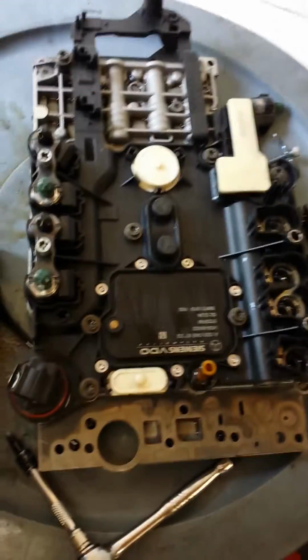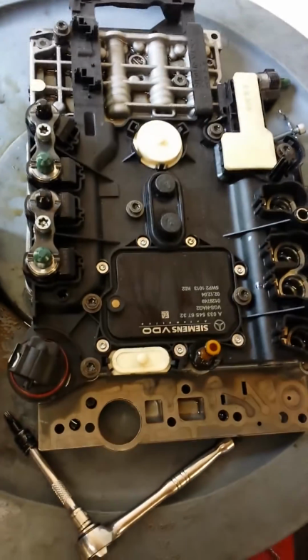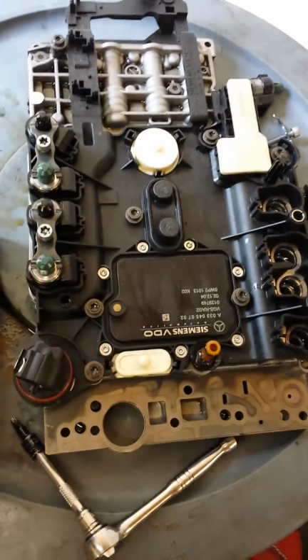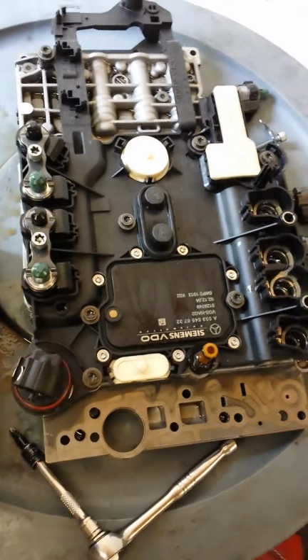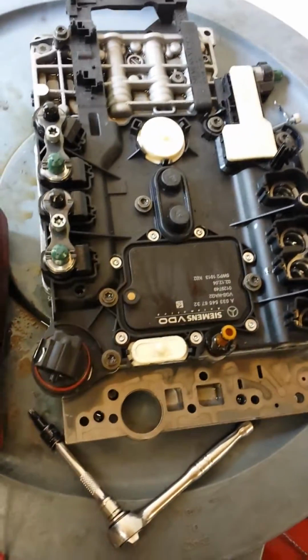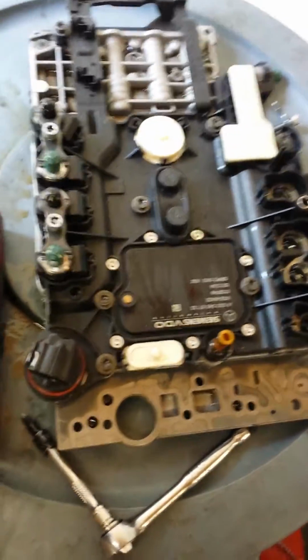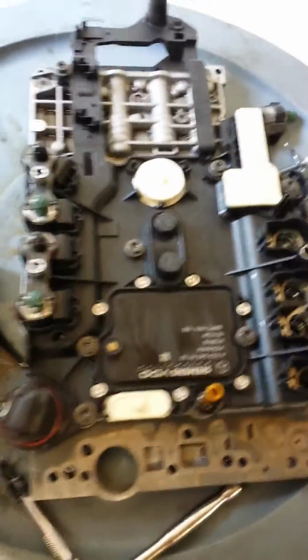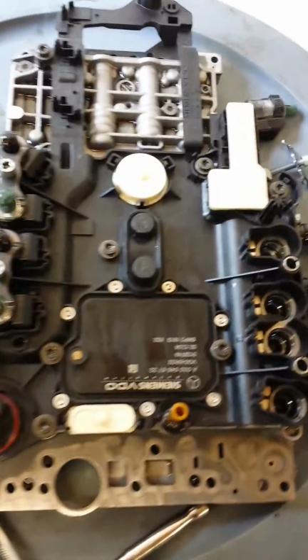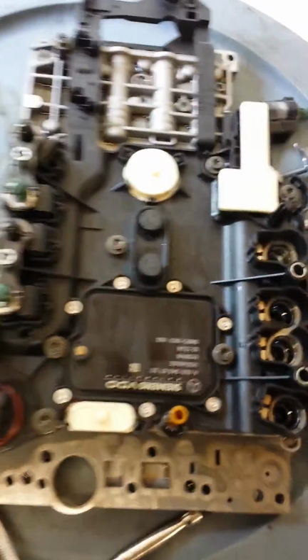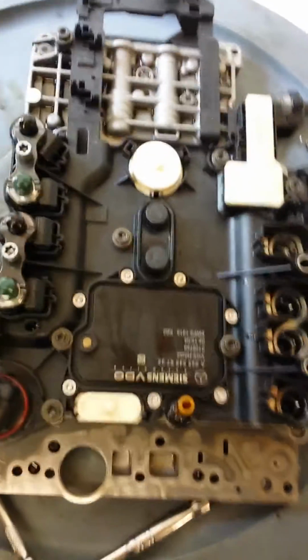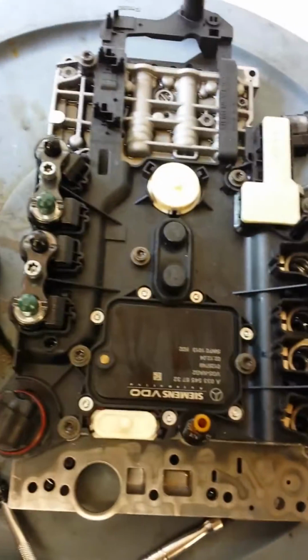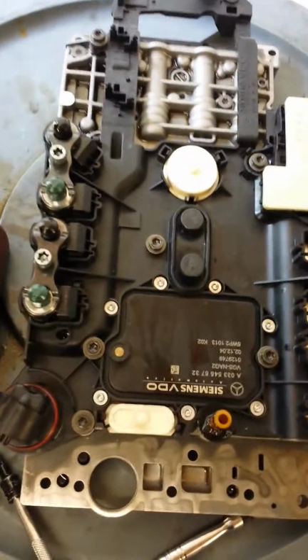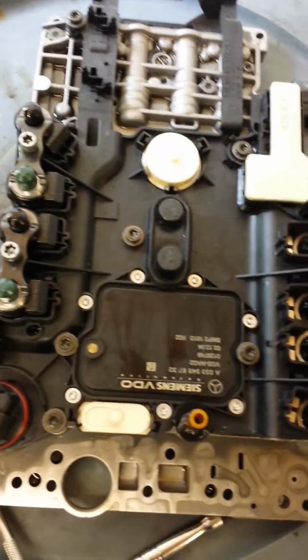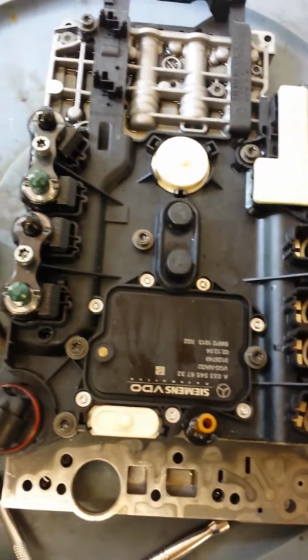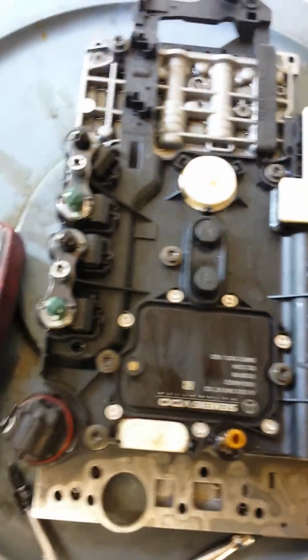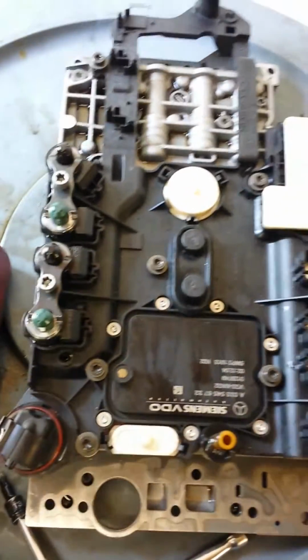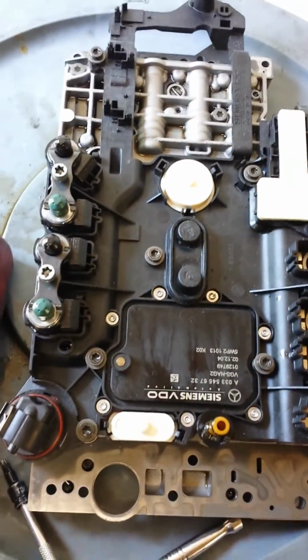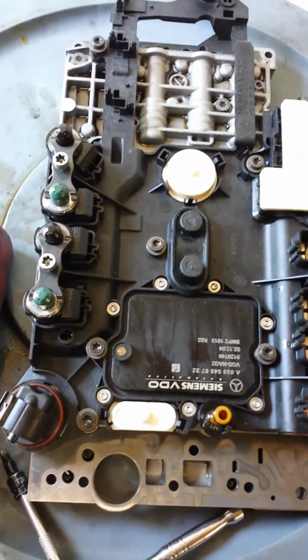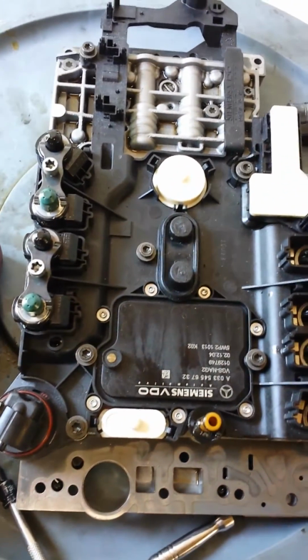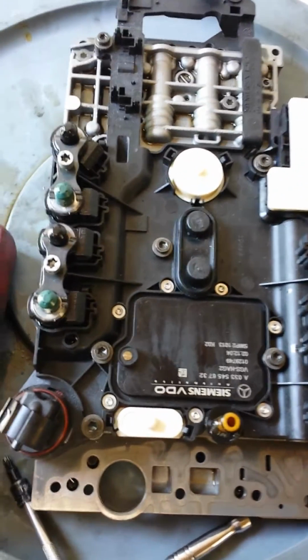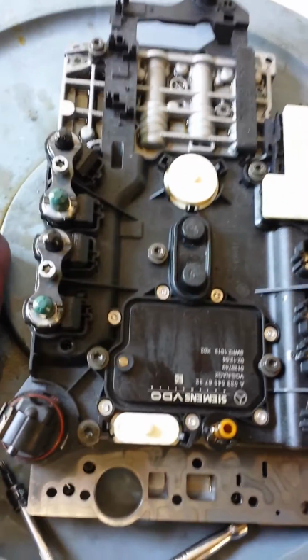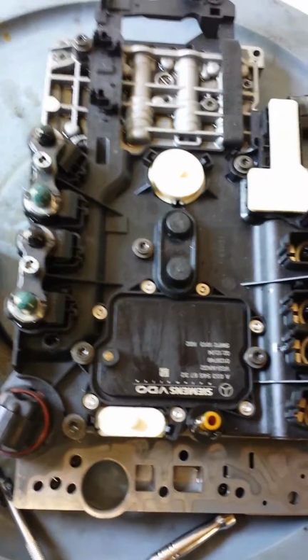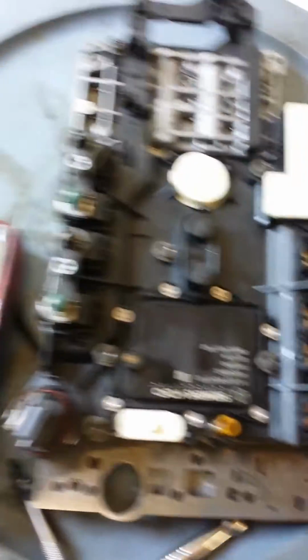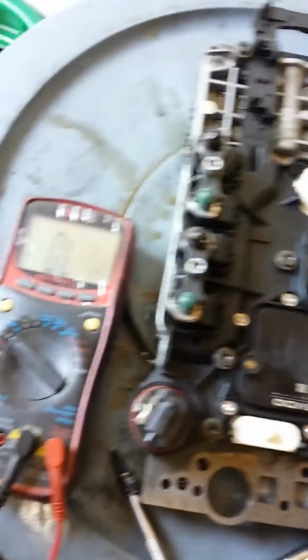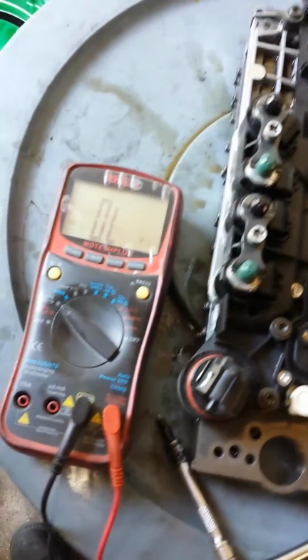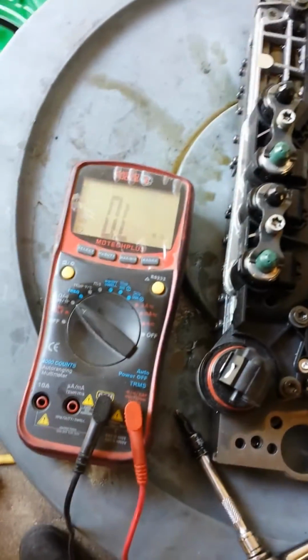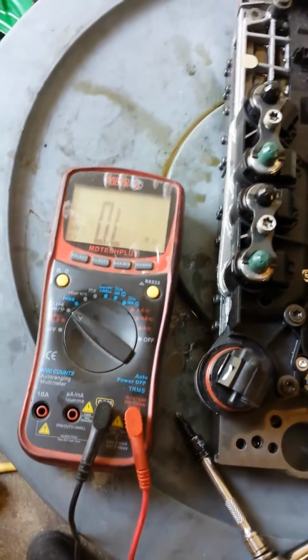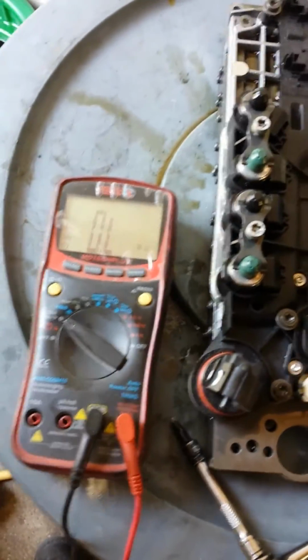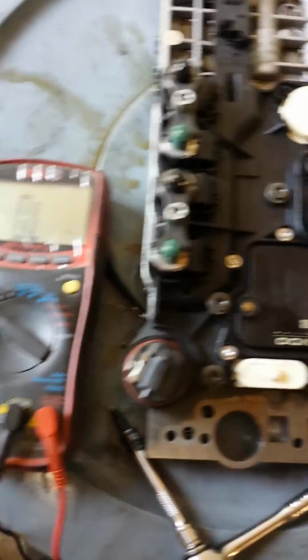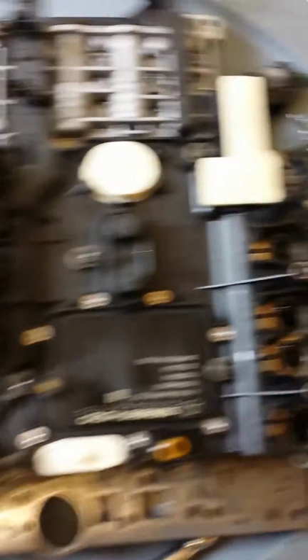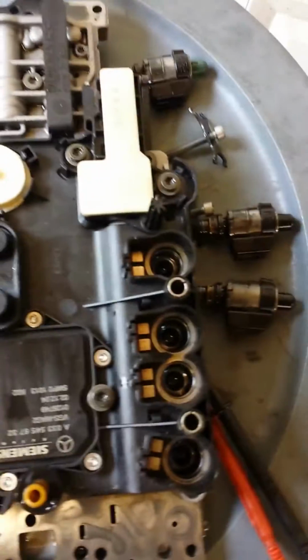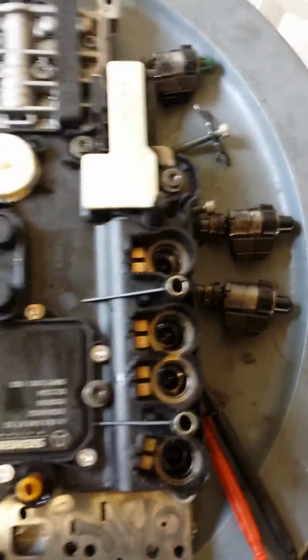Hi everybody, I just want to show how to test the solenoids on a Mercedes TCM with a digital voltmeter.